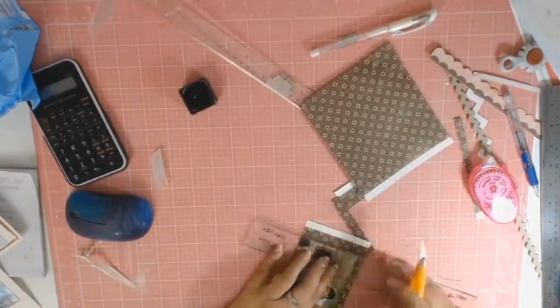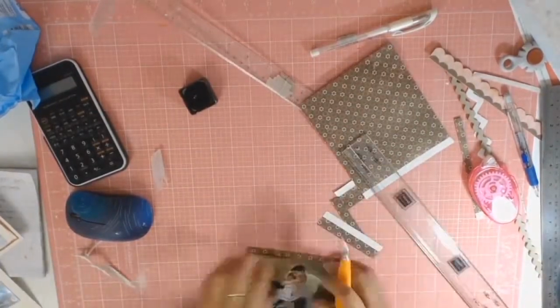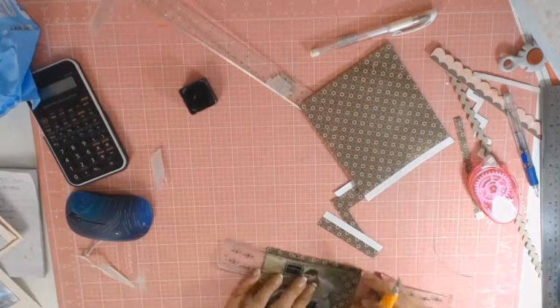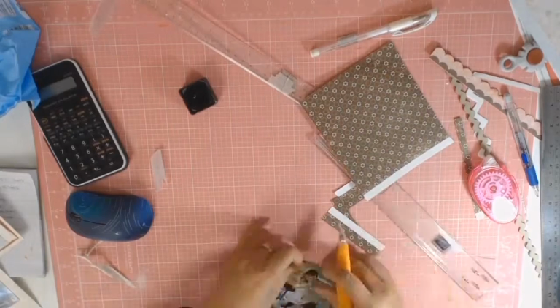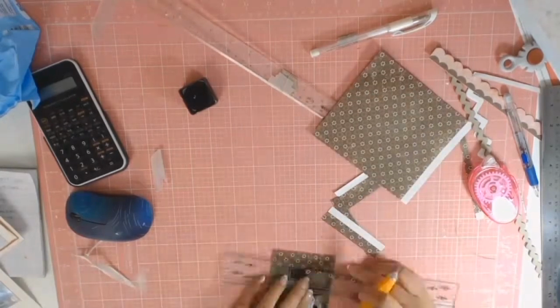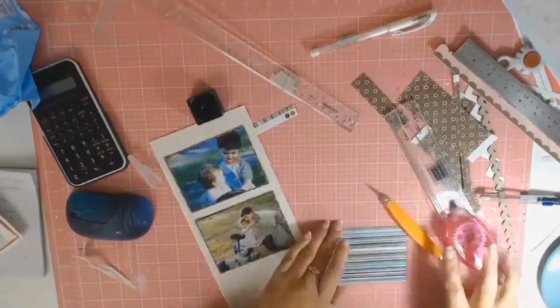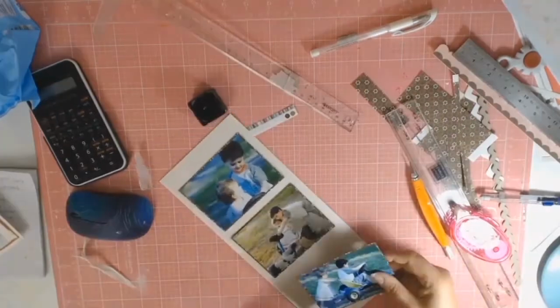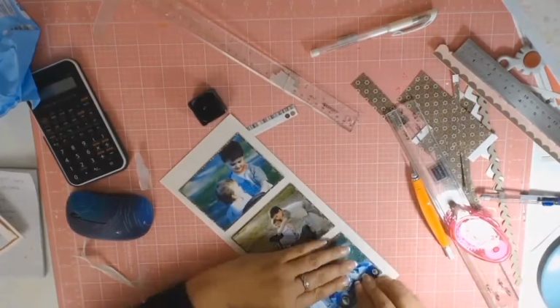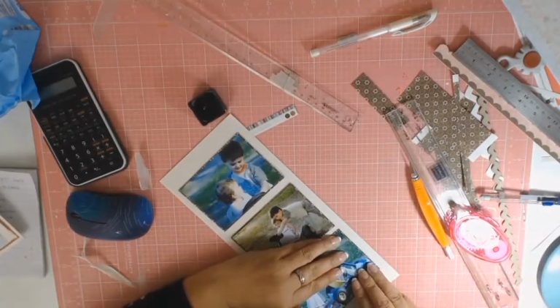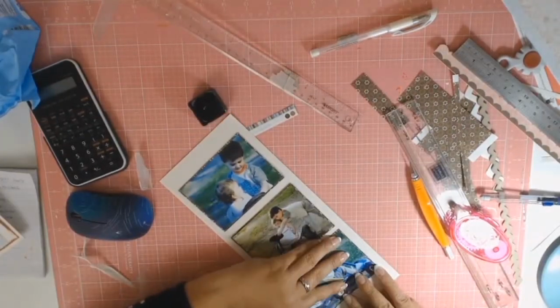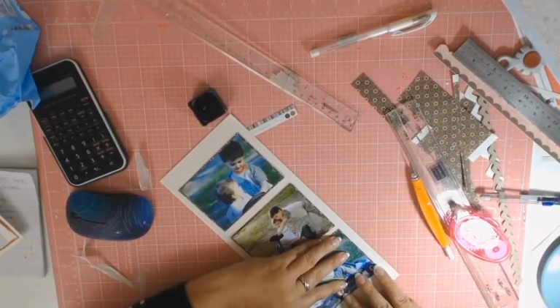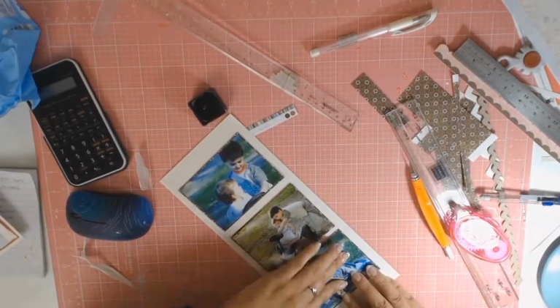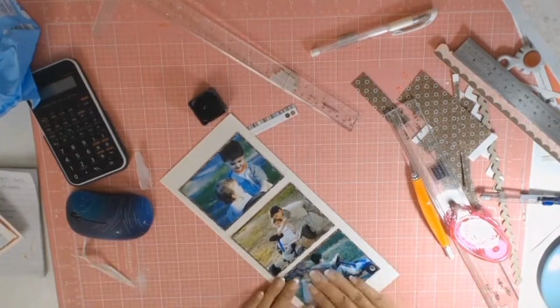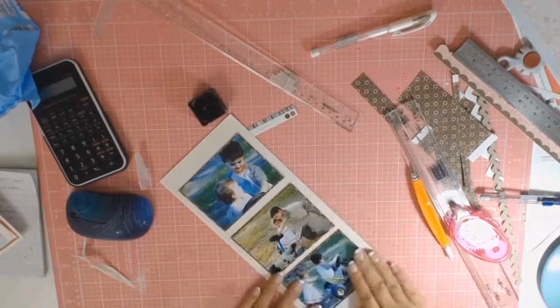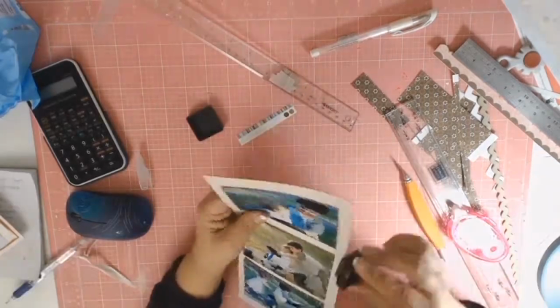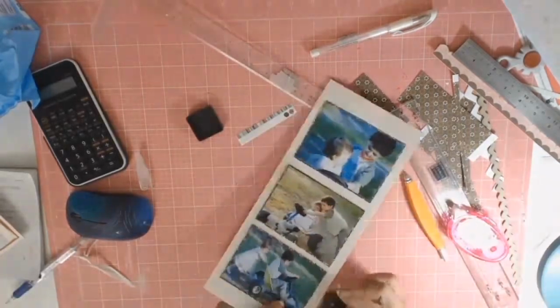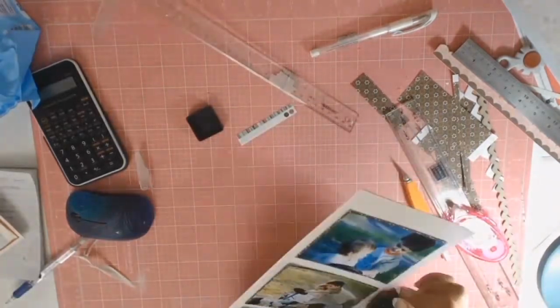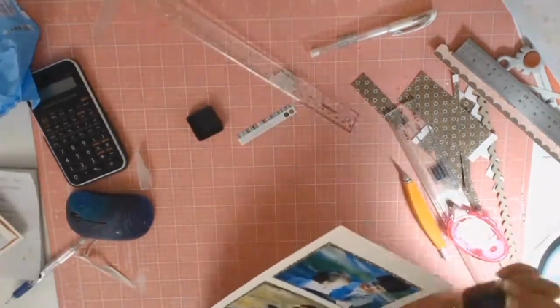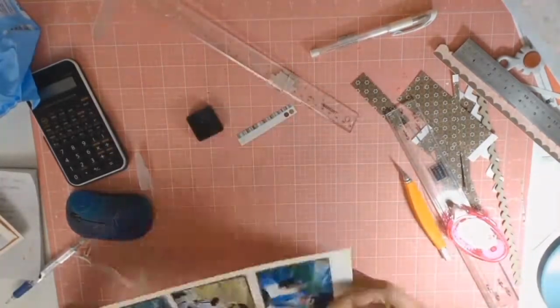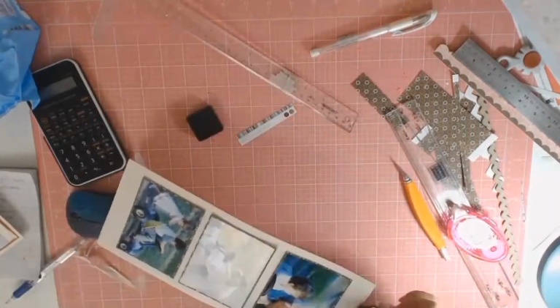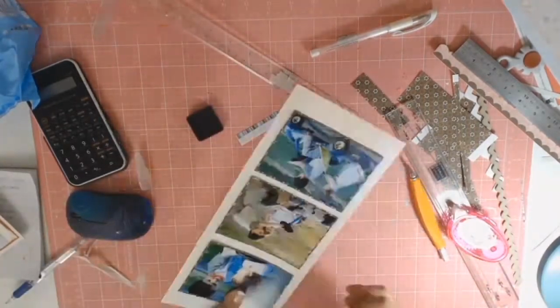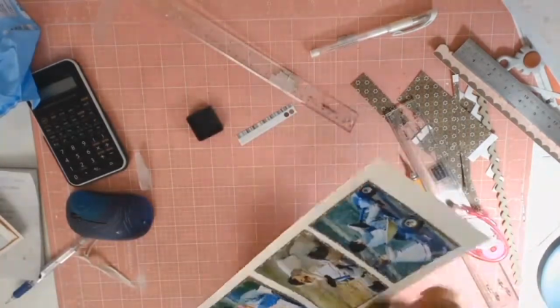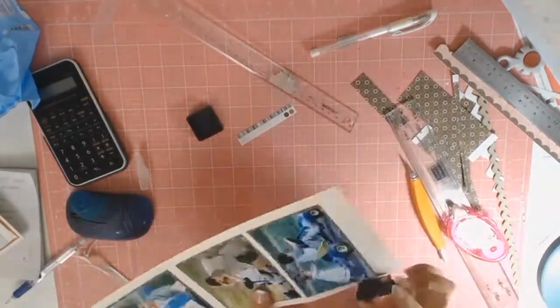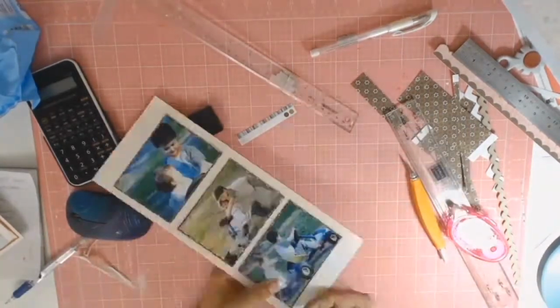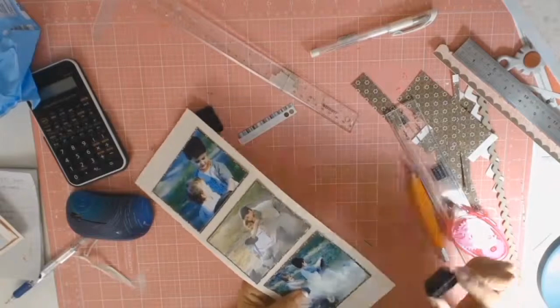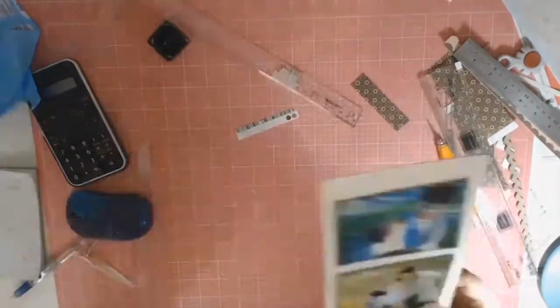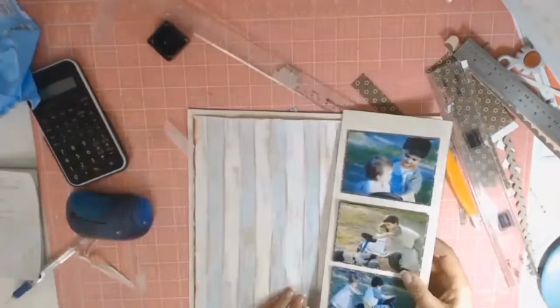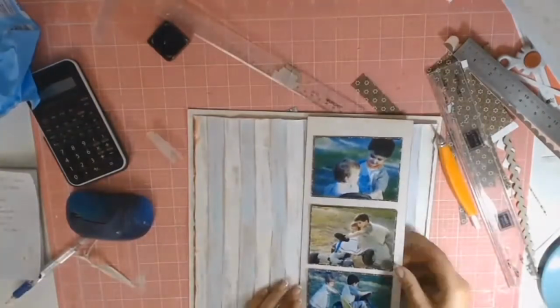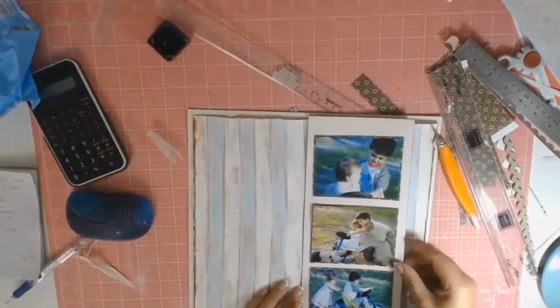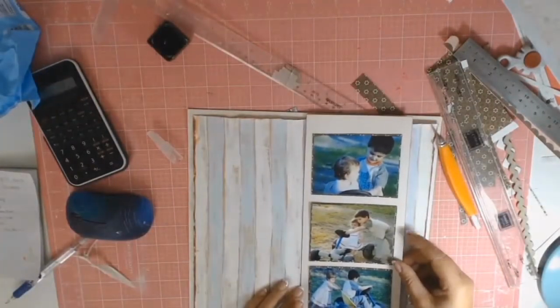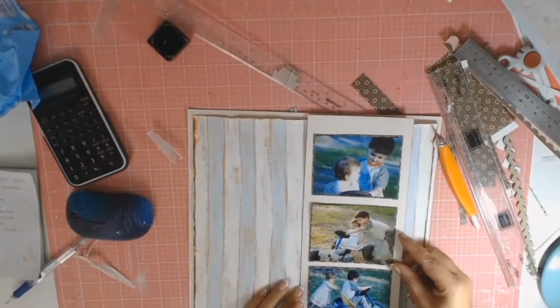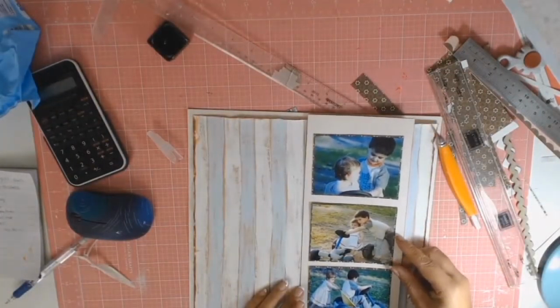I went to my bin of scrap paper and I'm just matting my photos with some of this lovely sort of brown patterned paper, and once again inking that basil cardstock with that distressing ink in Tea Dye.